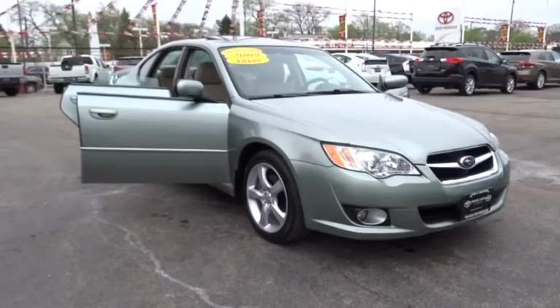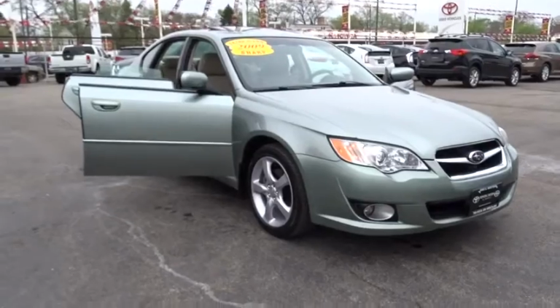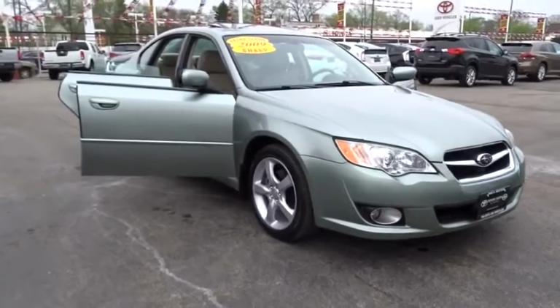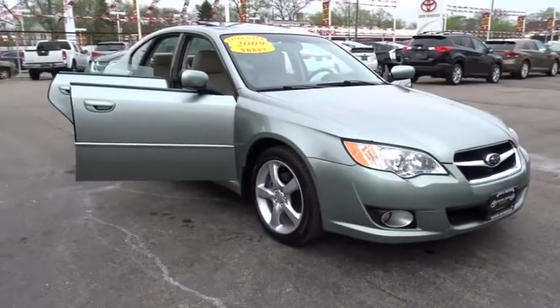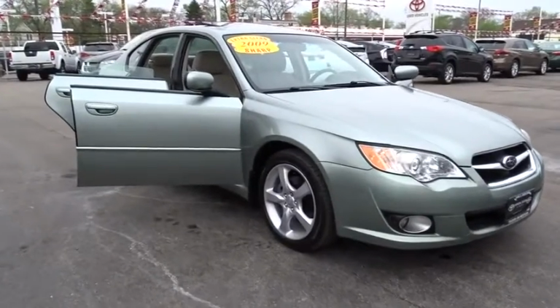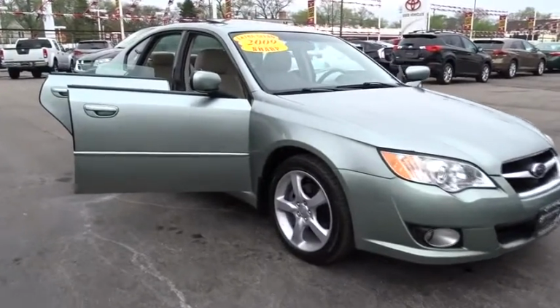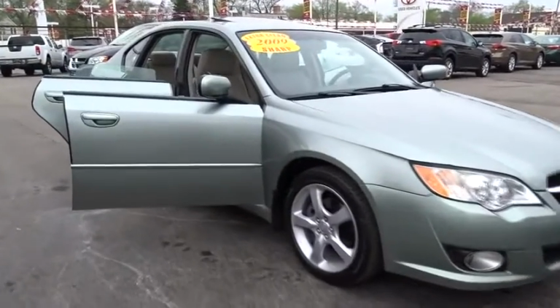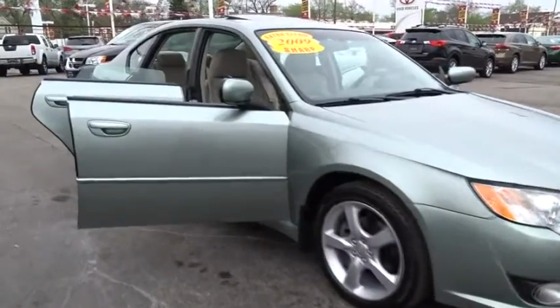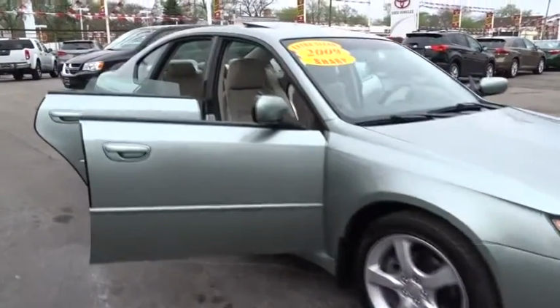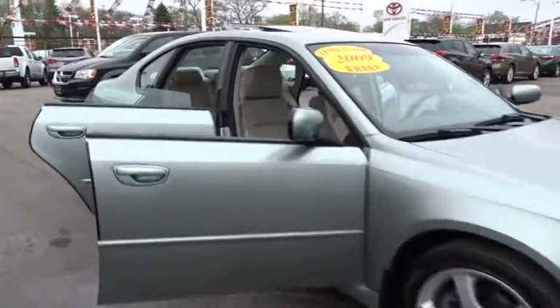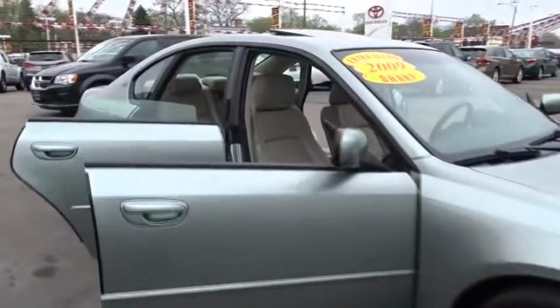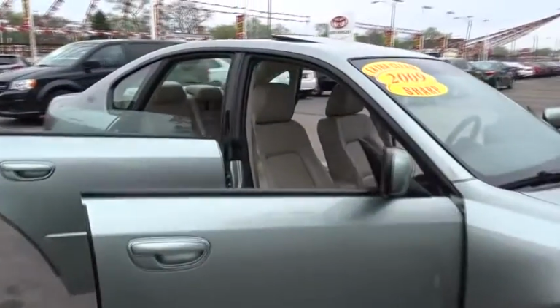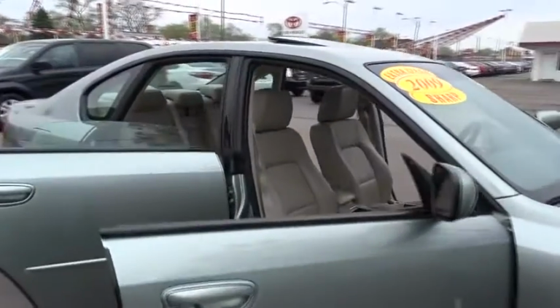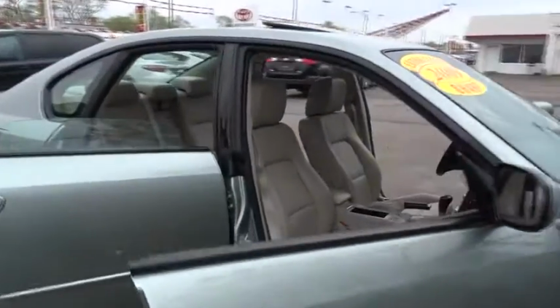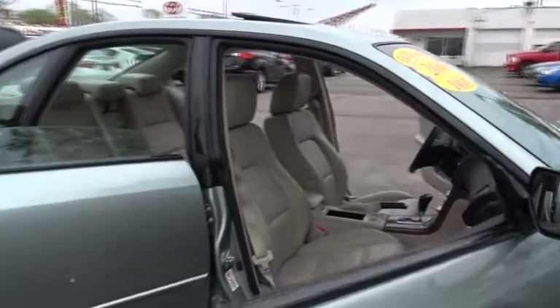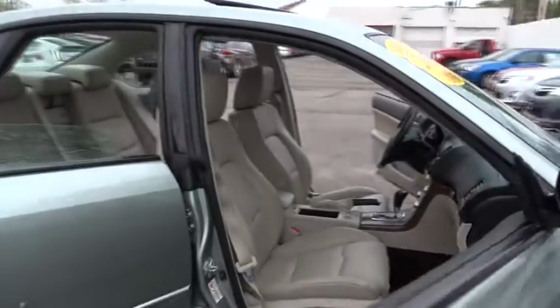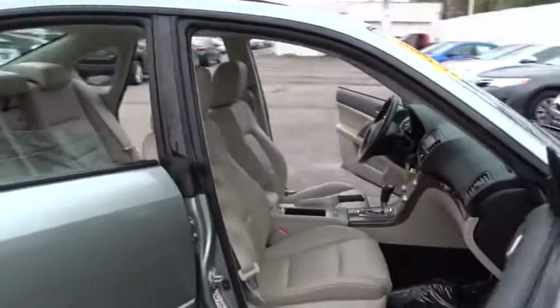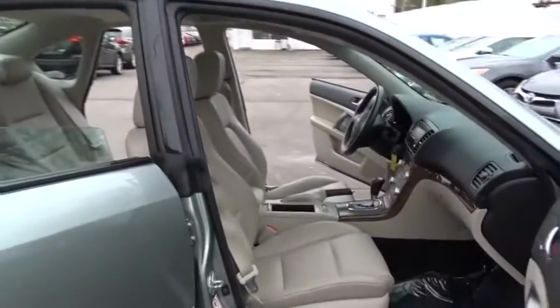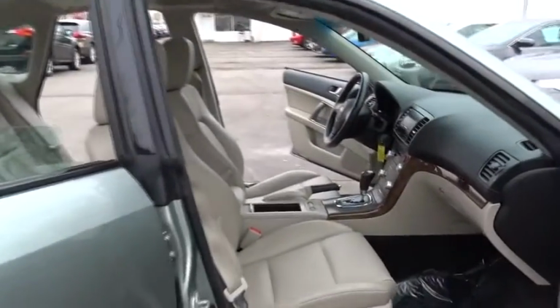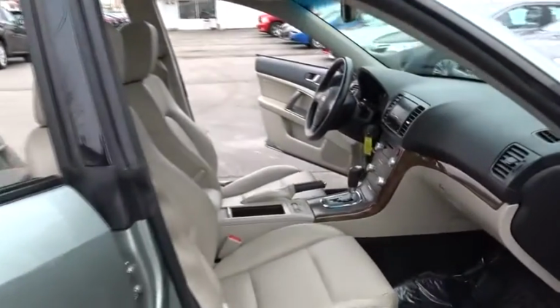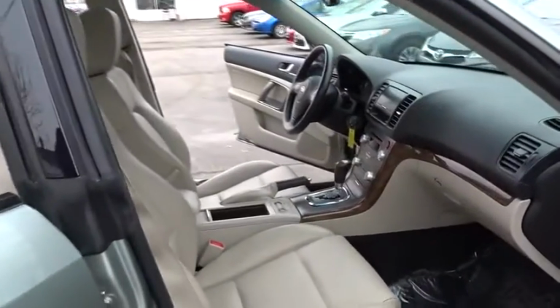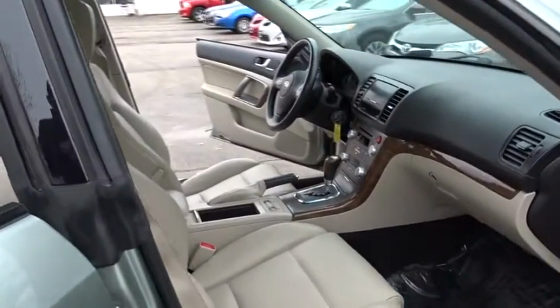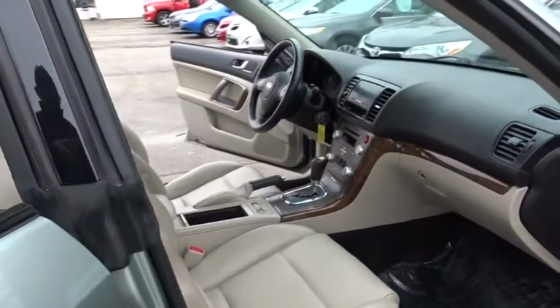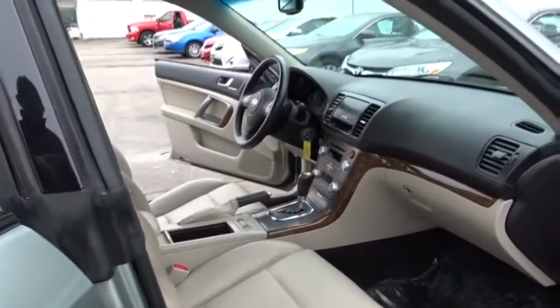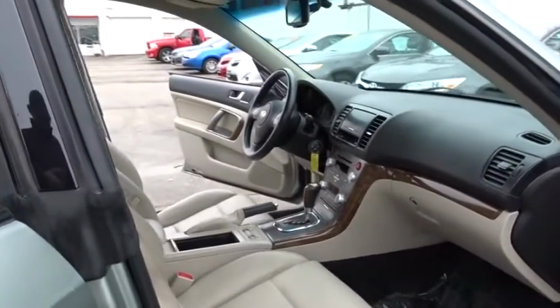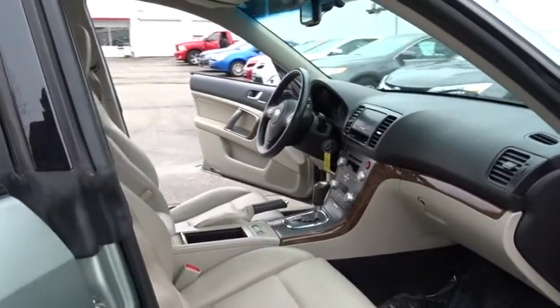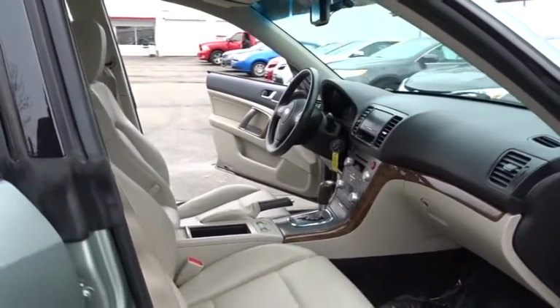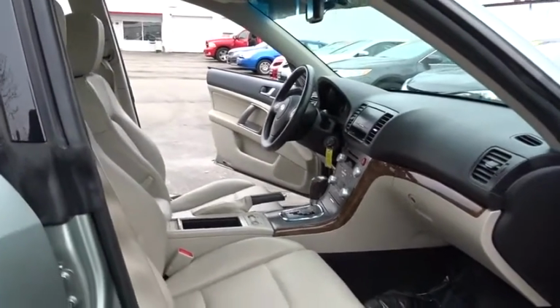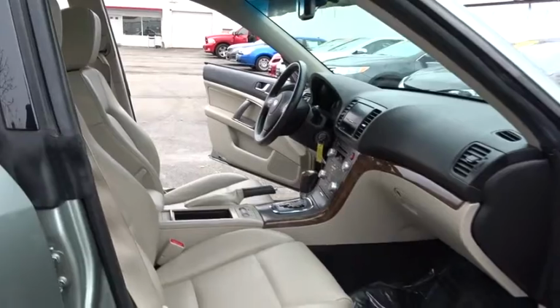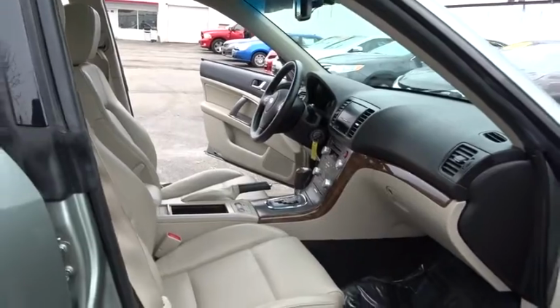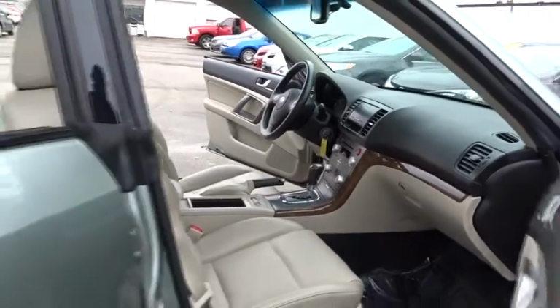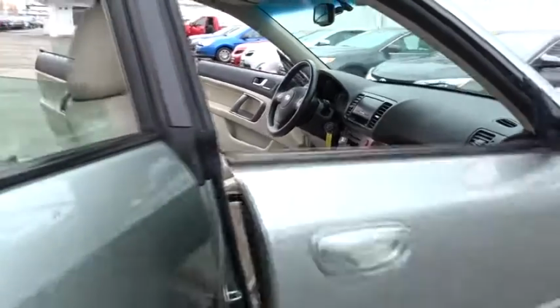The 2009 Subaru Legacy. The Subaru Legacy offers a roomy interior and a dynamic drive you feel every second you're in the driver's seat. It's a refreshing alternative to the alternatives.